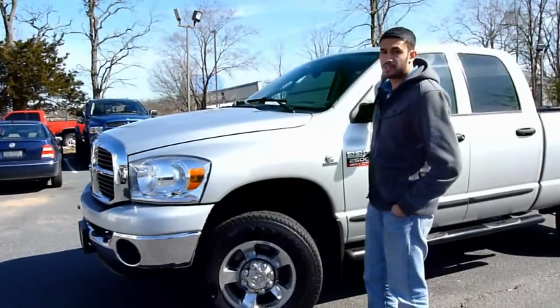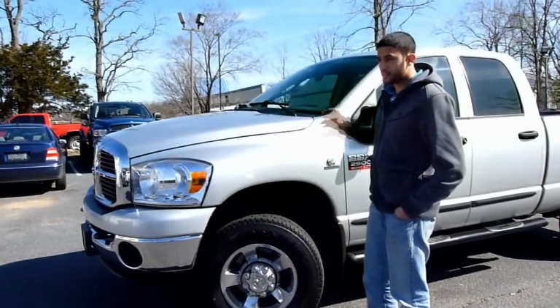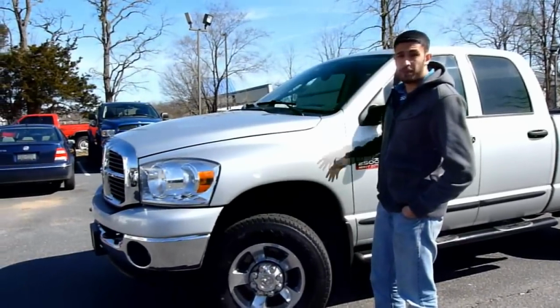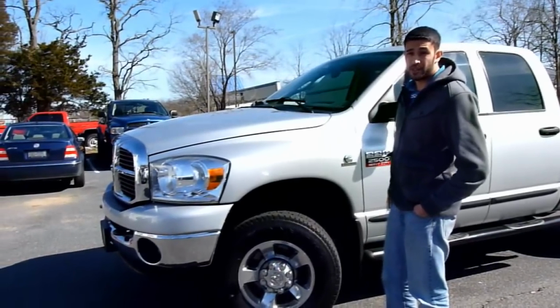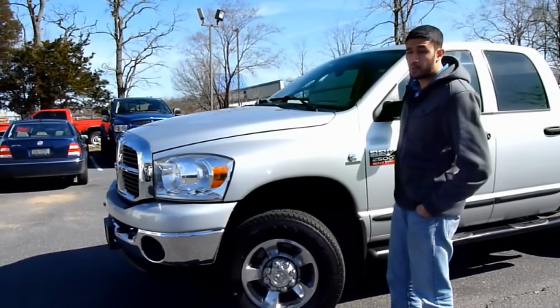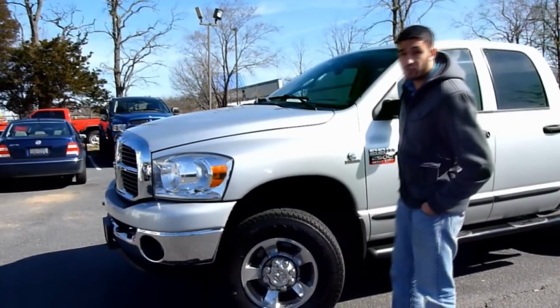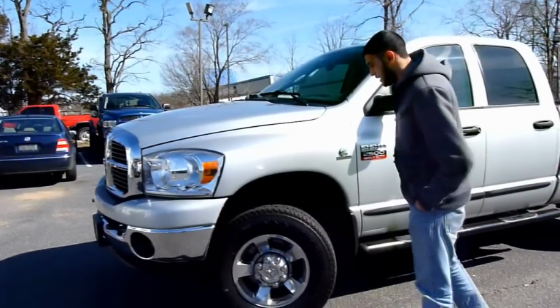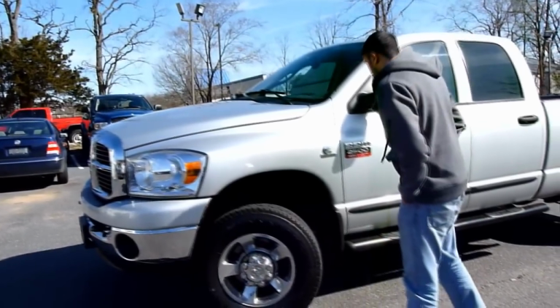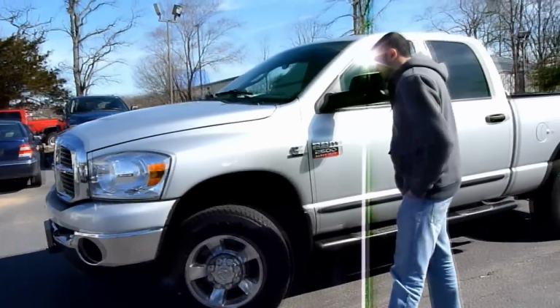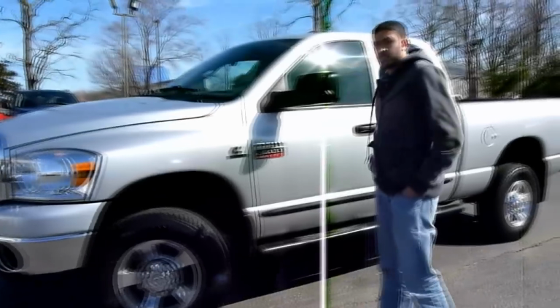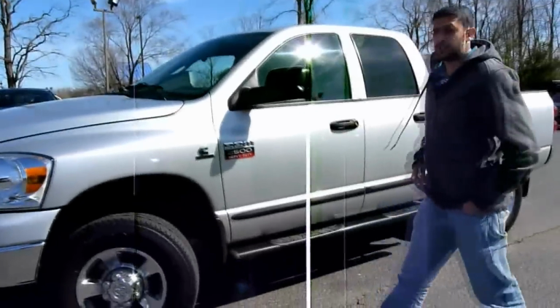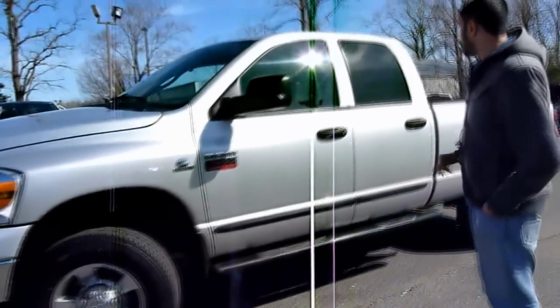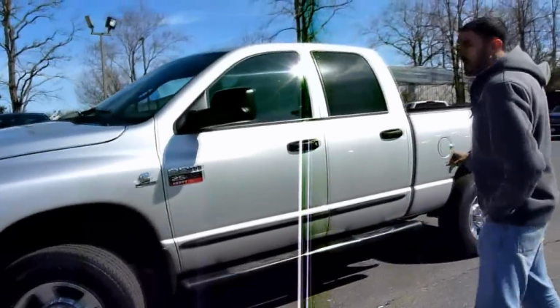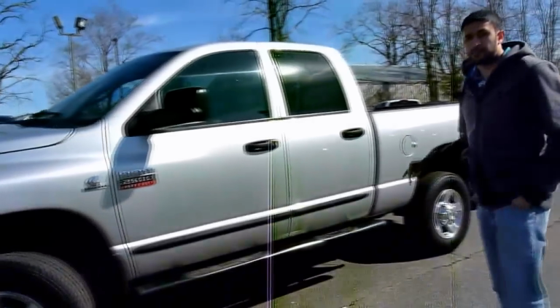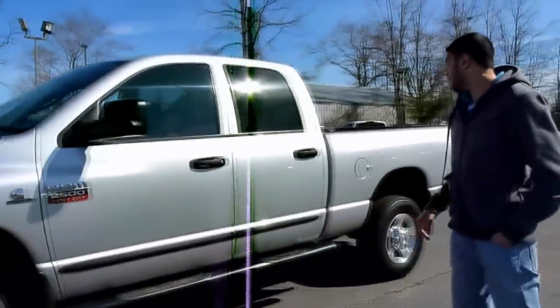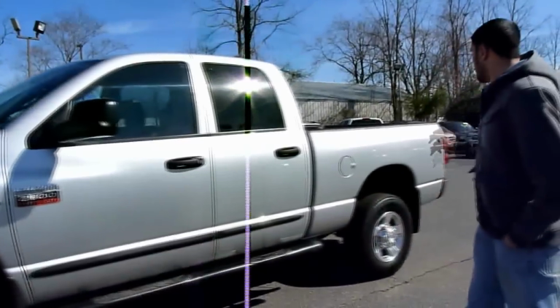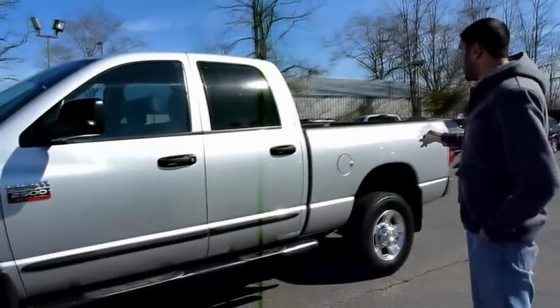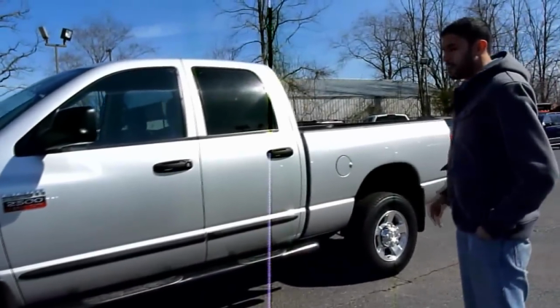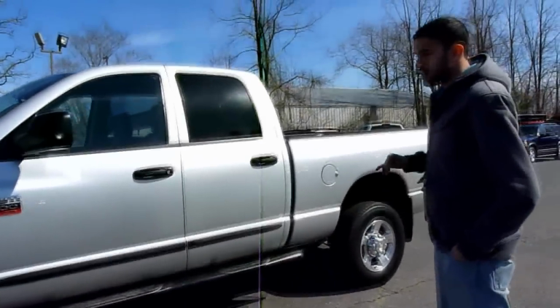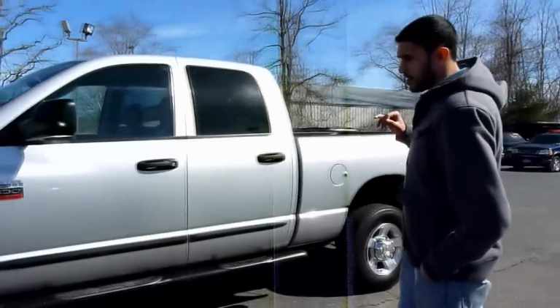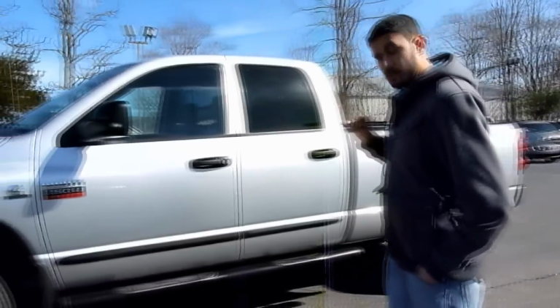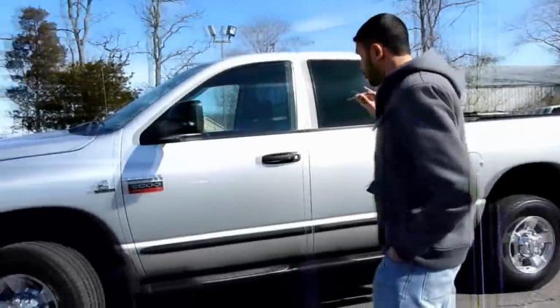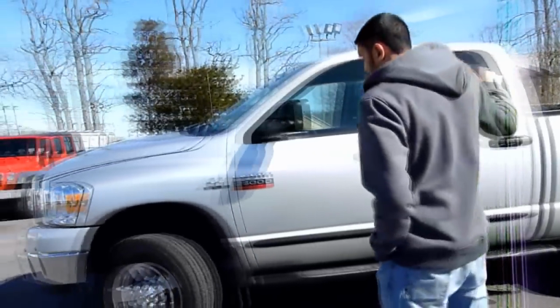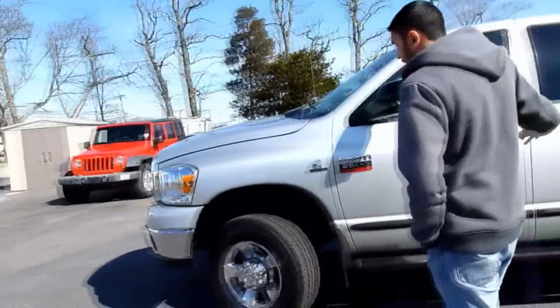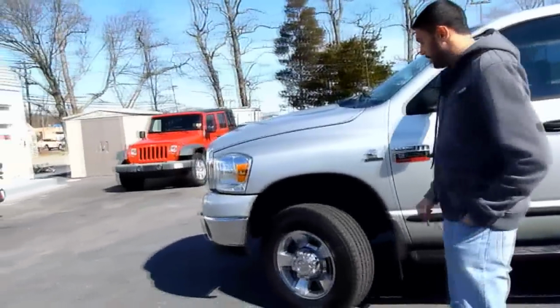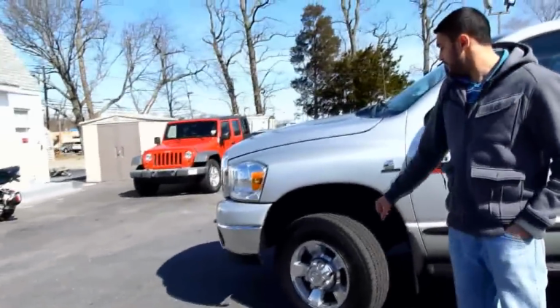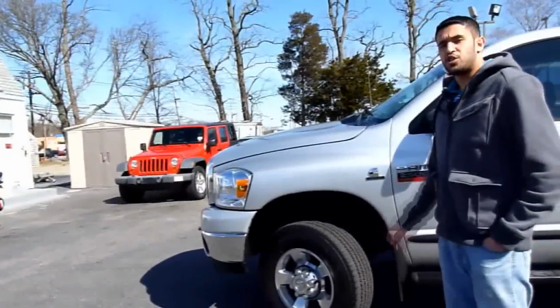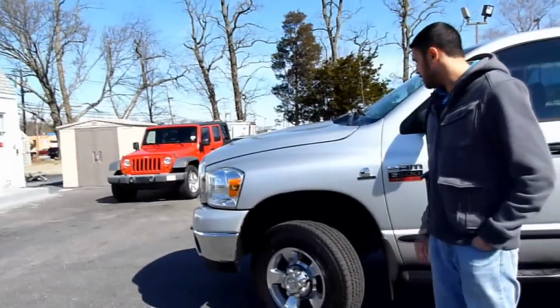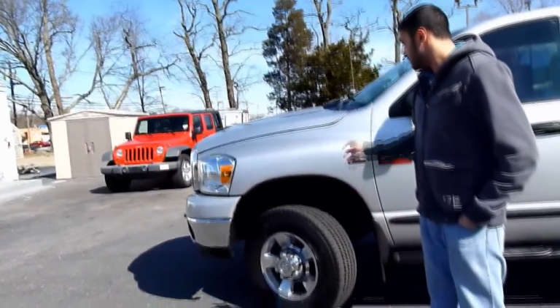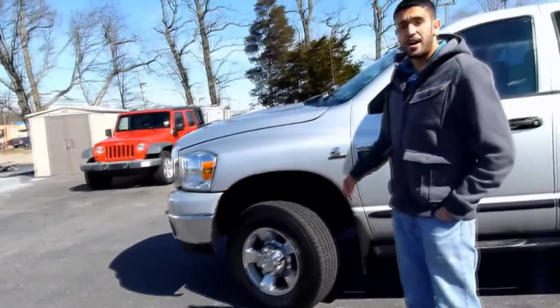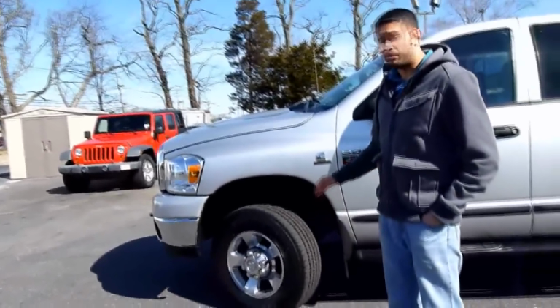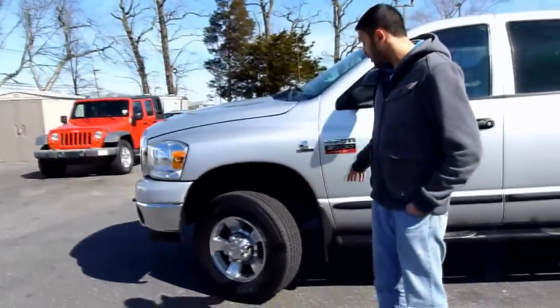The truck's got more power than anyone will ever need. It's a full crew cab, not the mega cab. It's a short bed, has the bed liner, 17 inch chrome wheels. Tires are brand new.